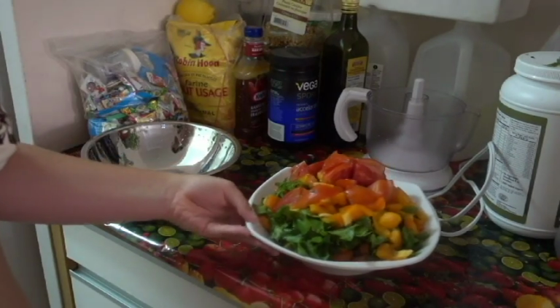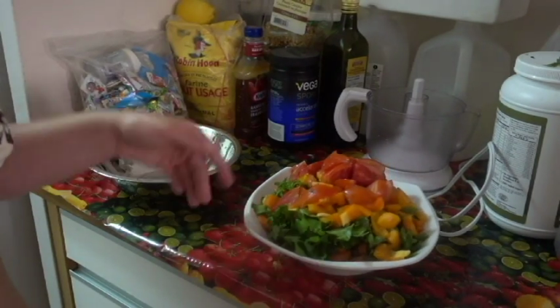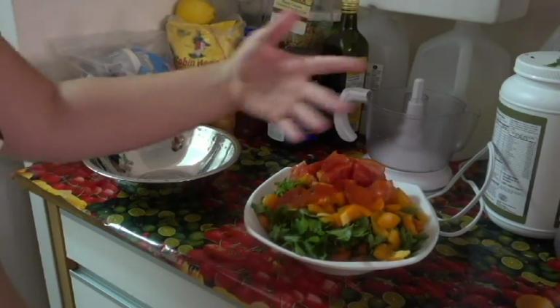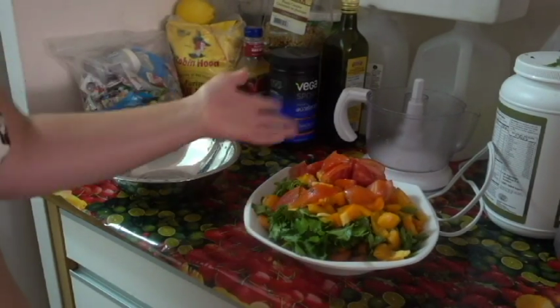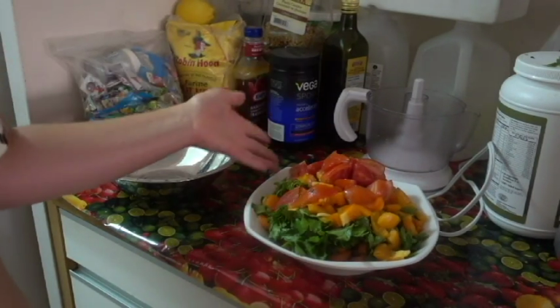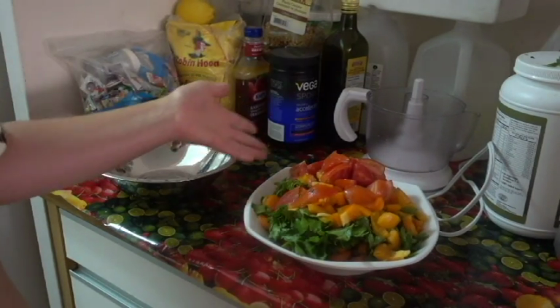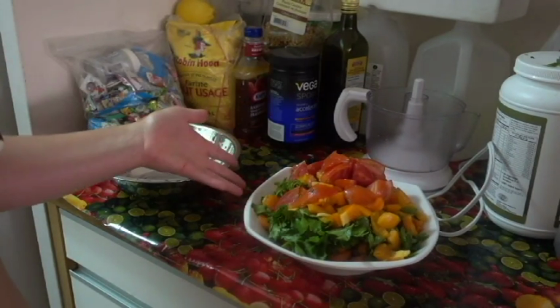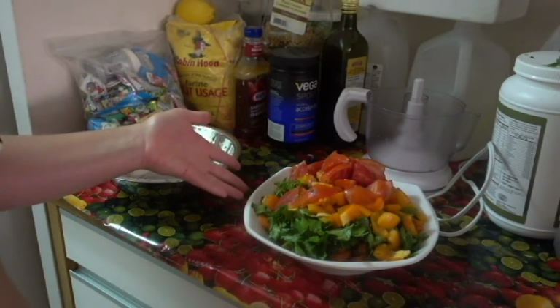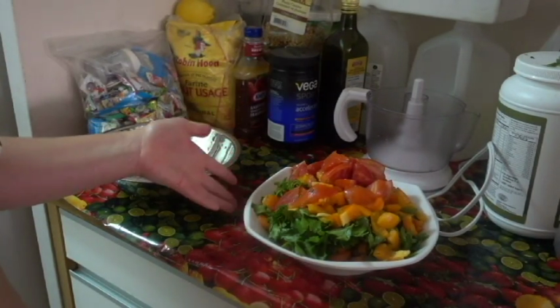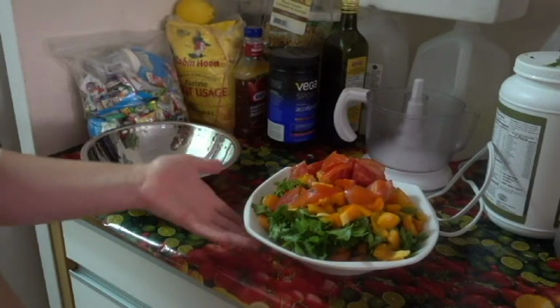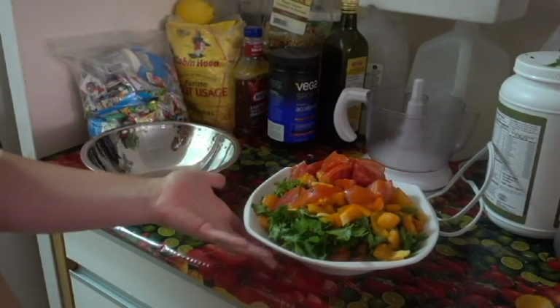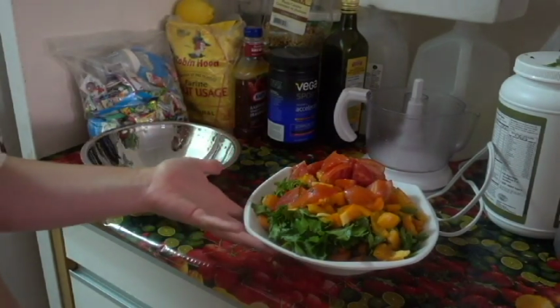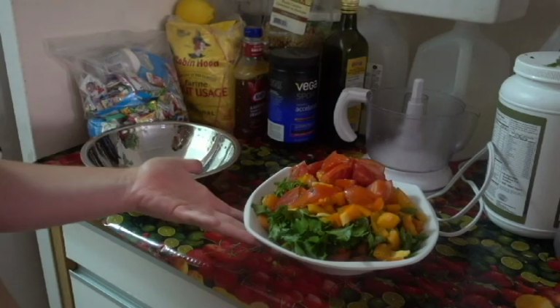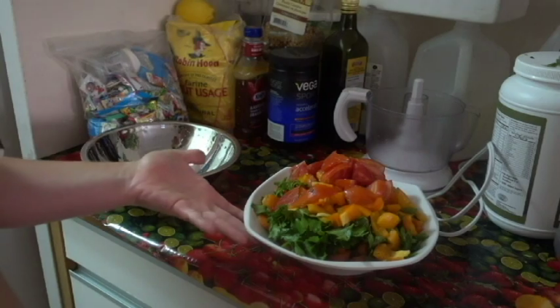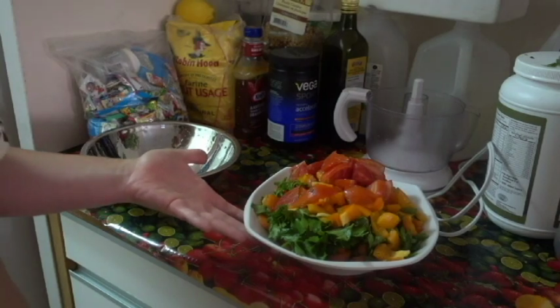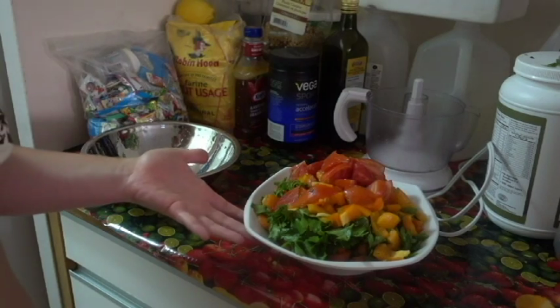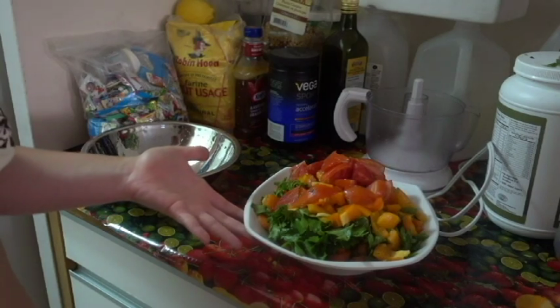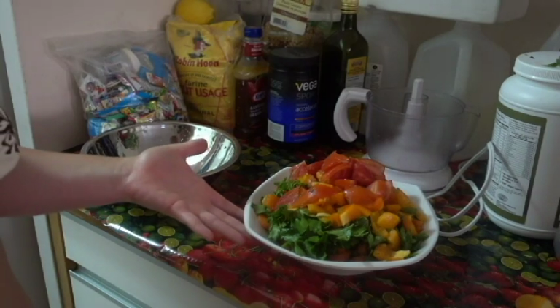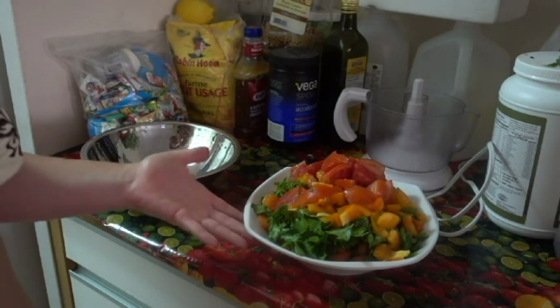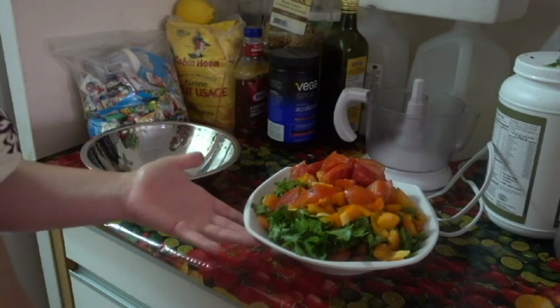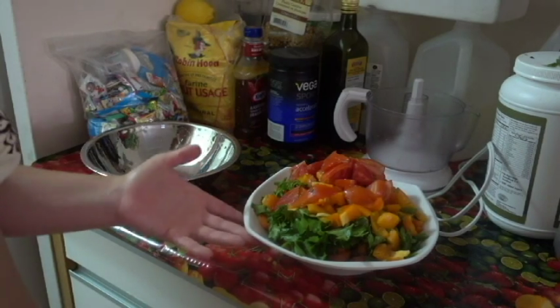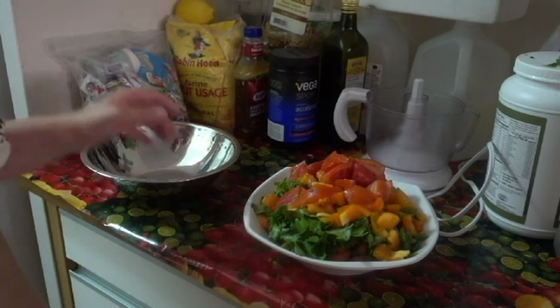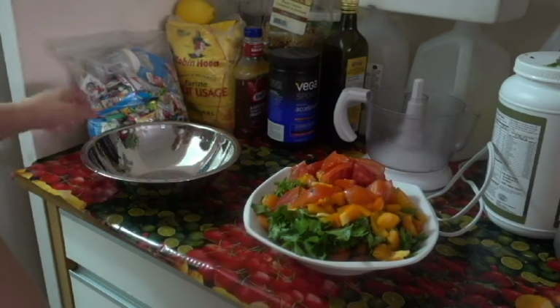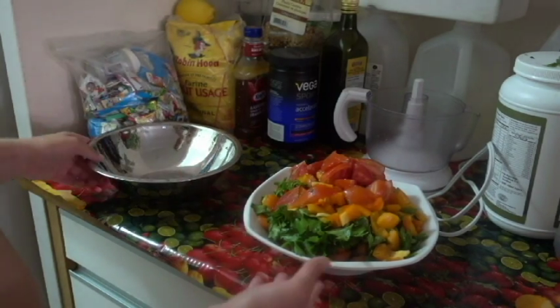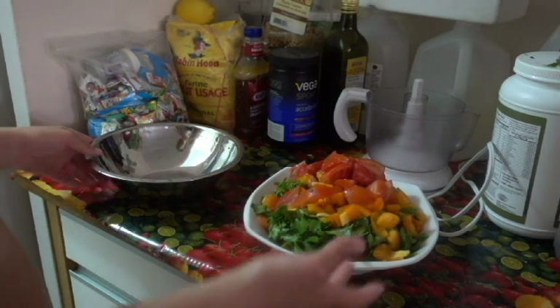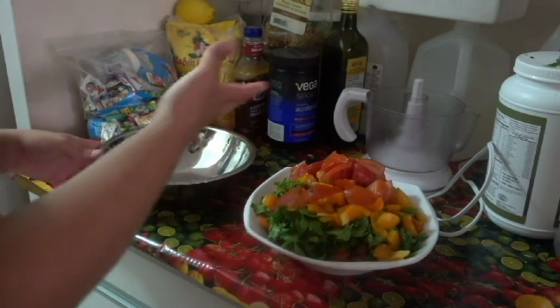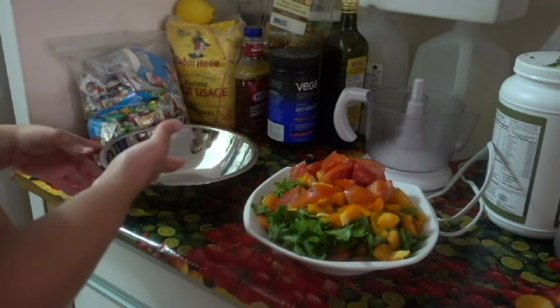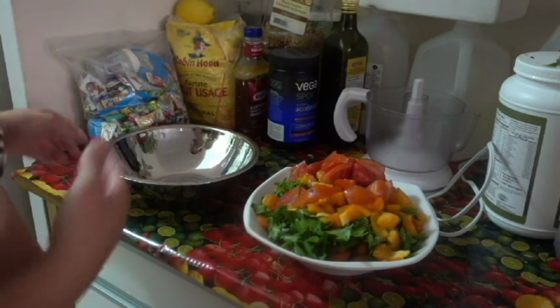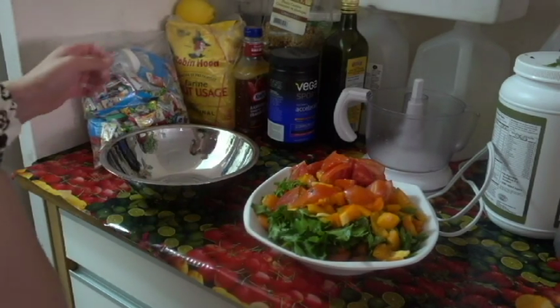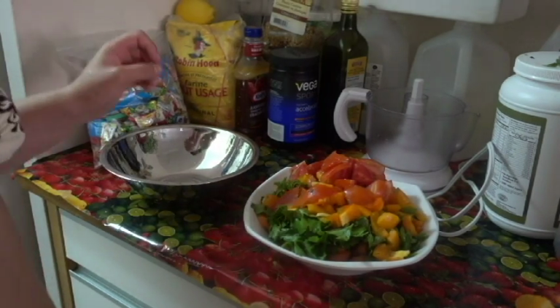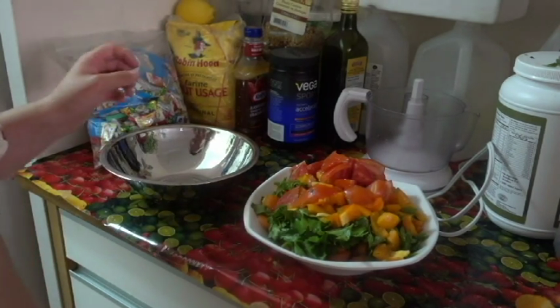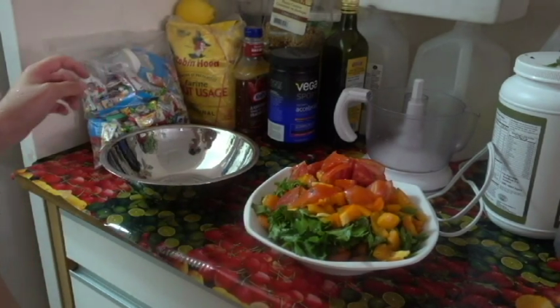As you can see, we have plenty, and because there's more than one person eating here, we will divide it into another plate.